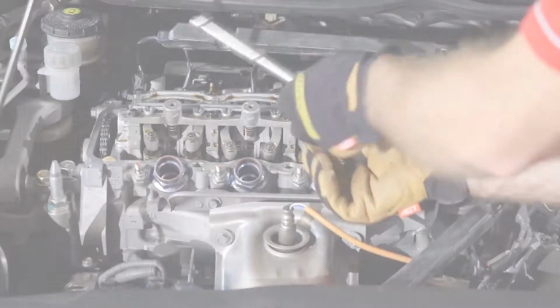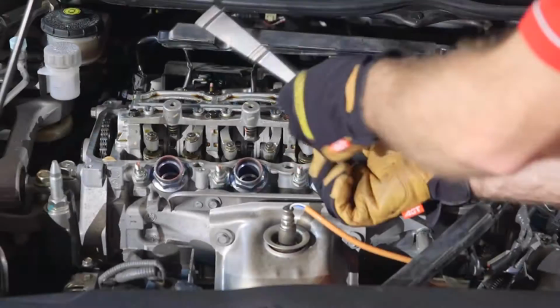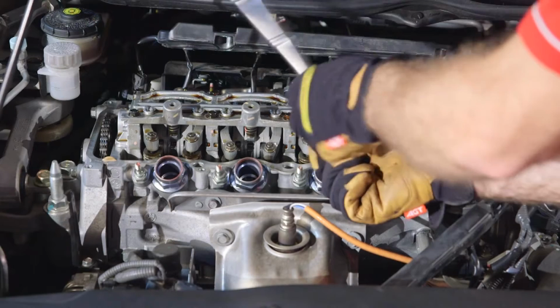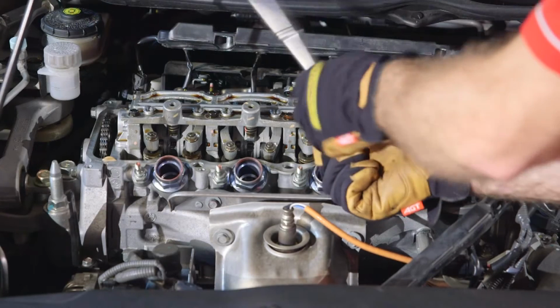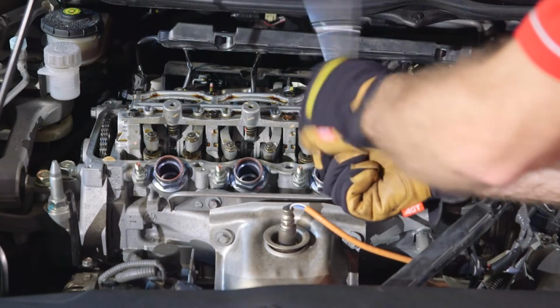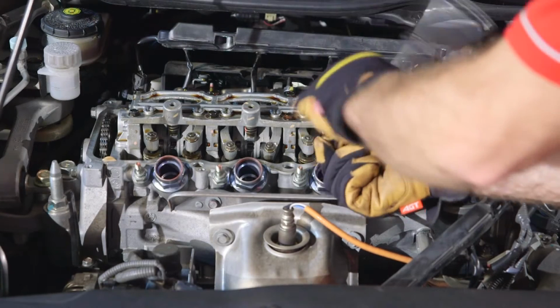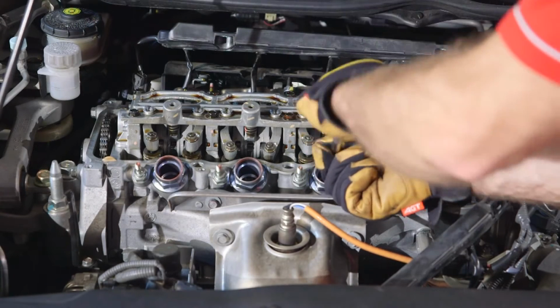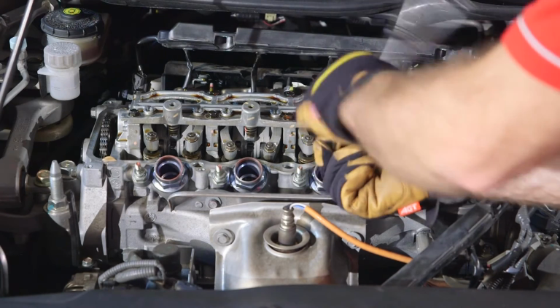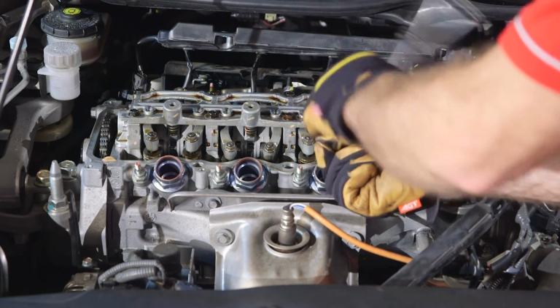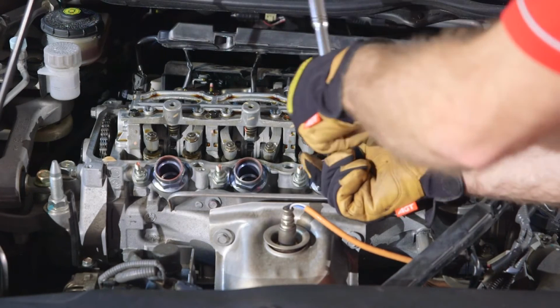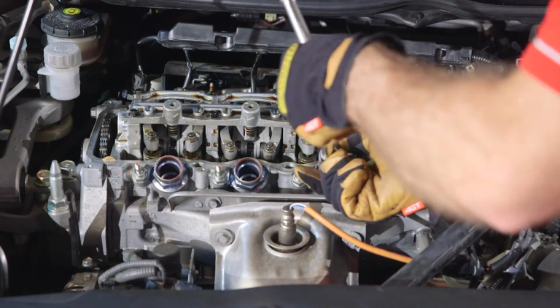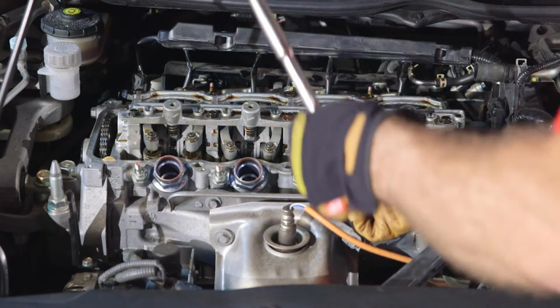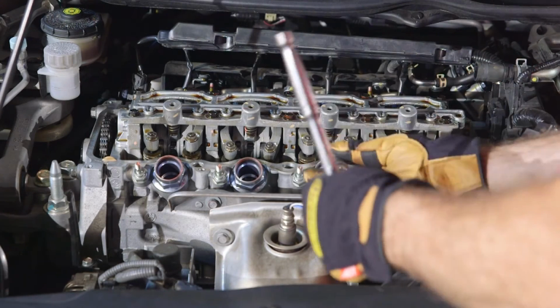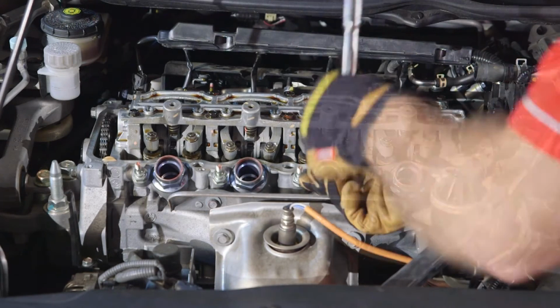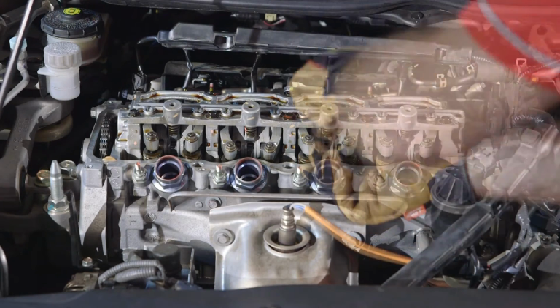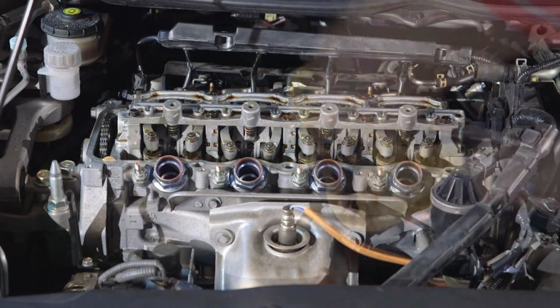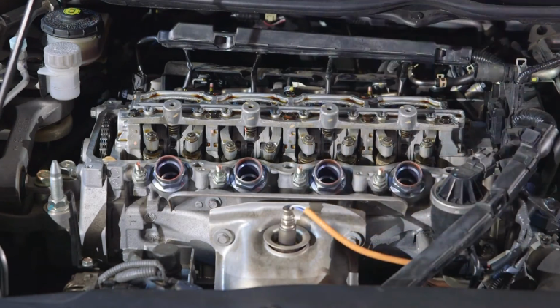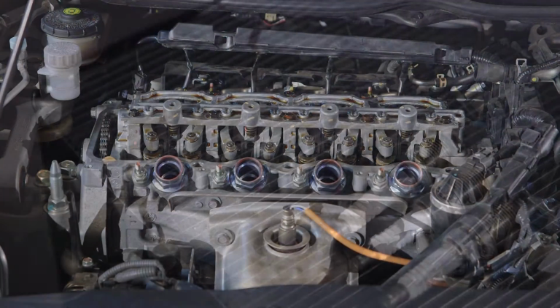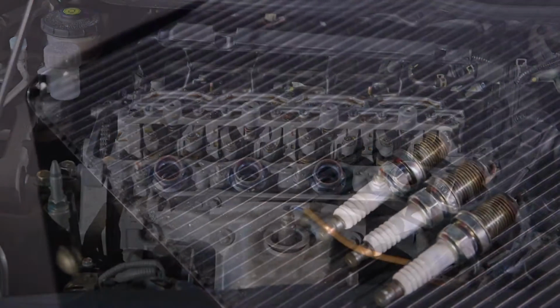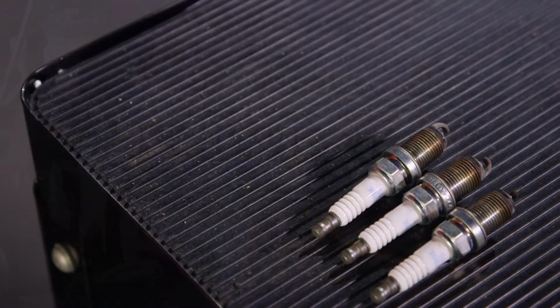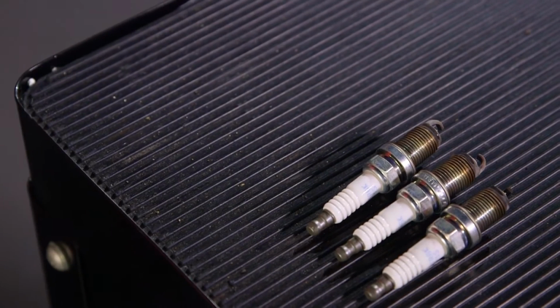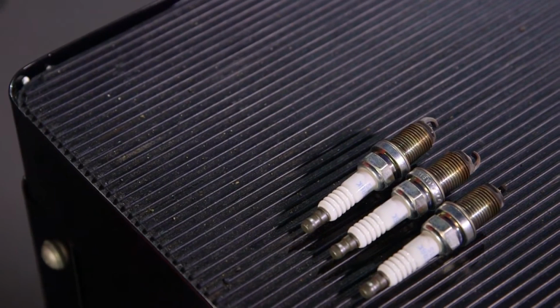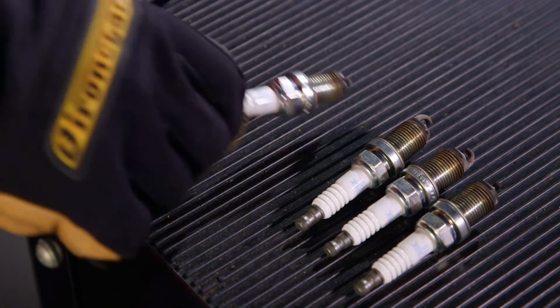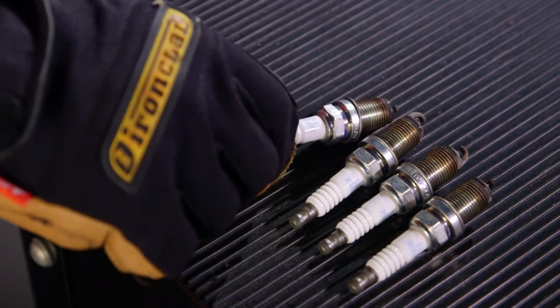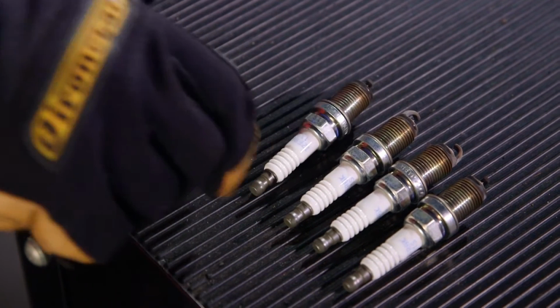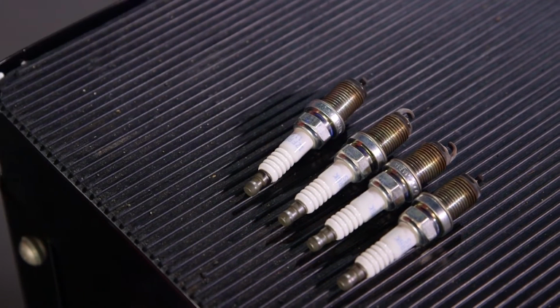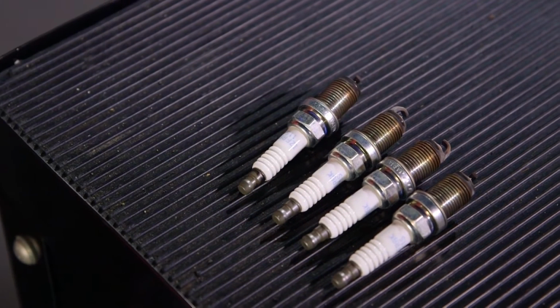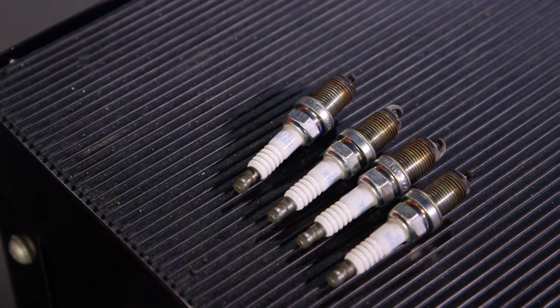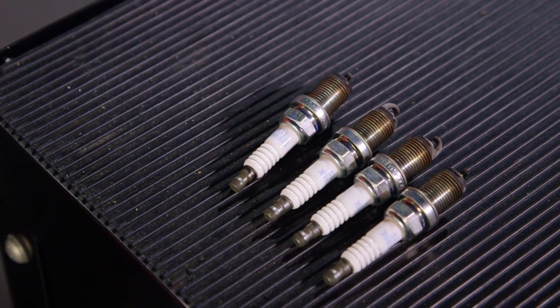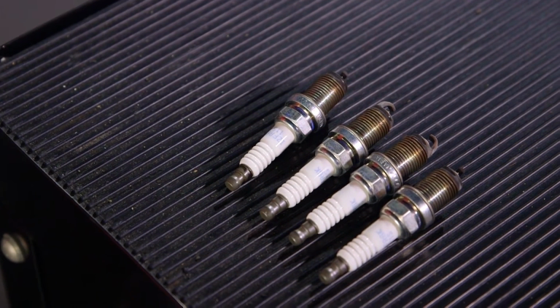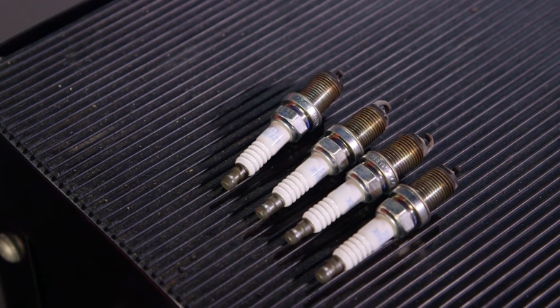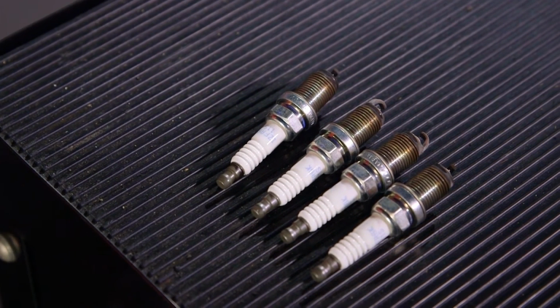With all ancillary components and the cylinder head cover removed, take out the spark plugs and keep them in order. This makes rotation of the engine much easier.